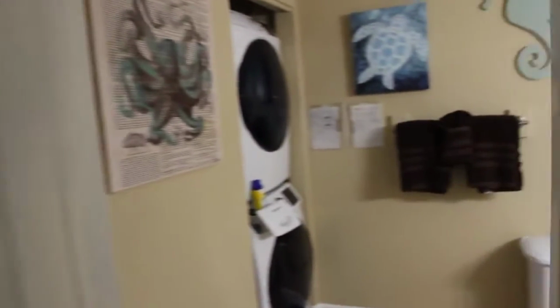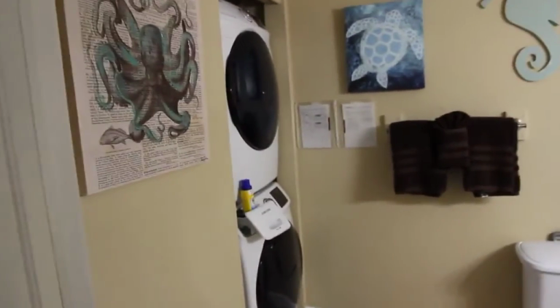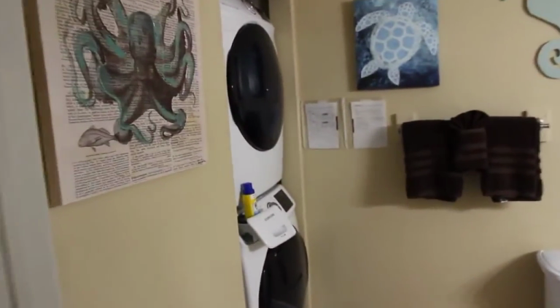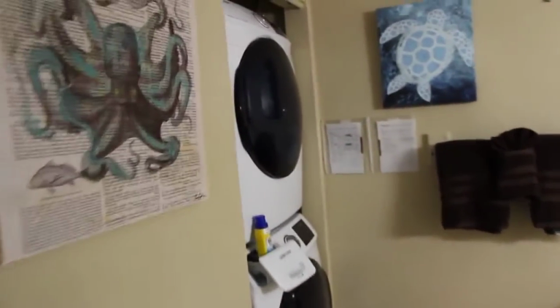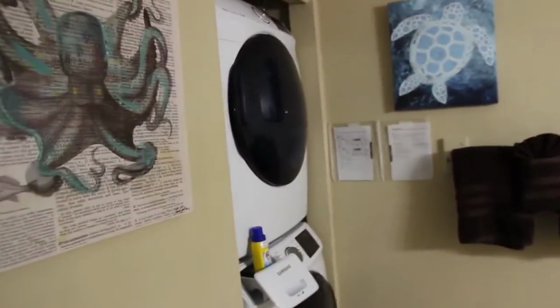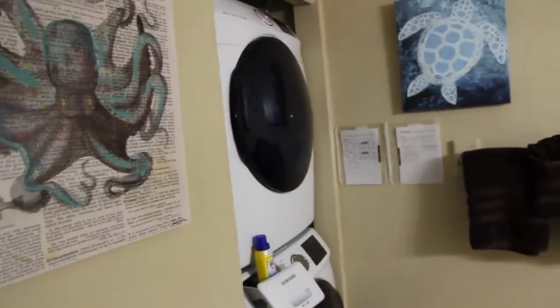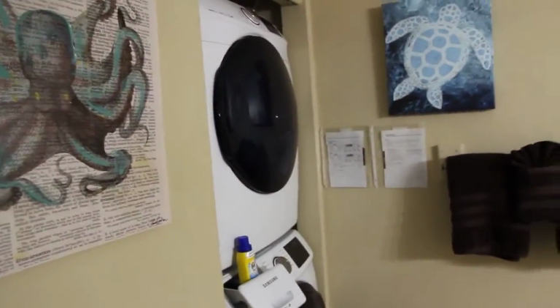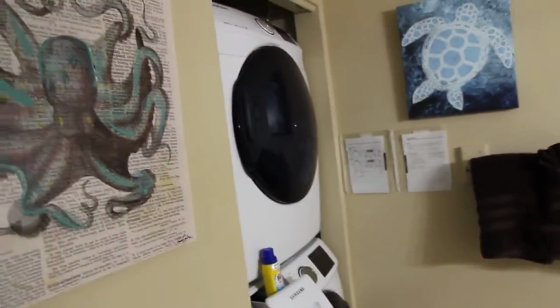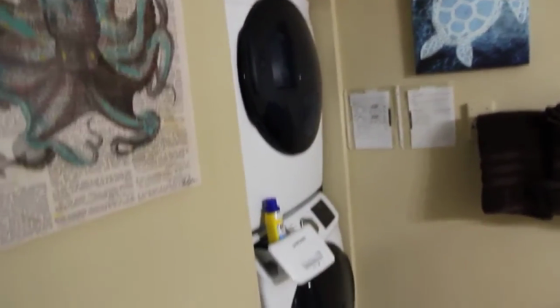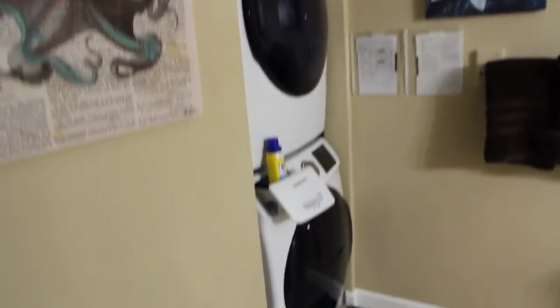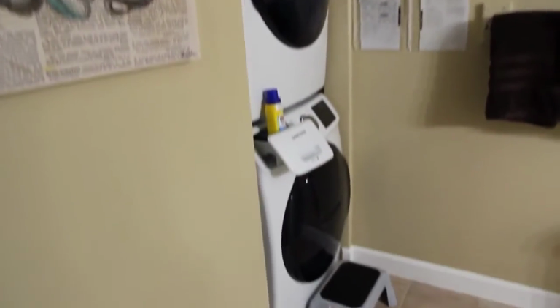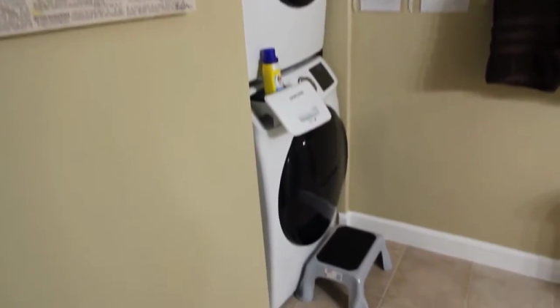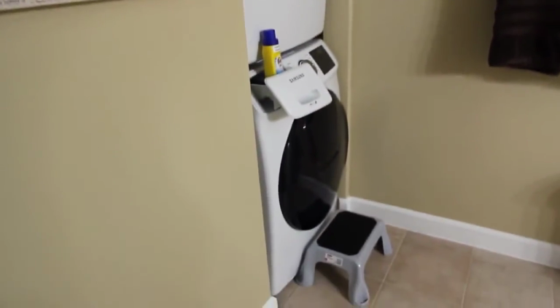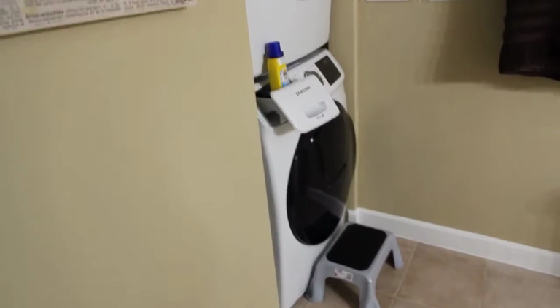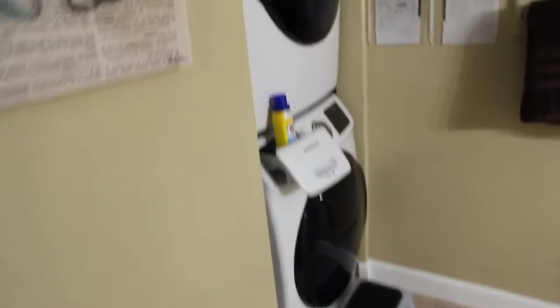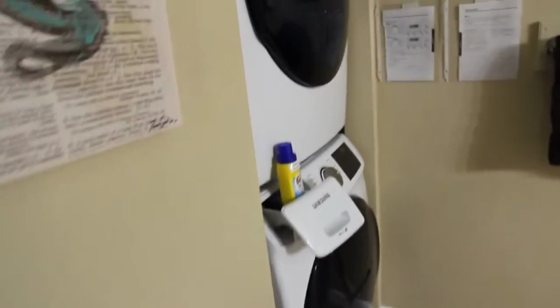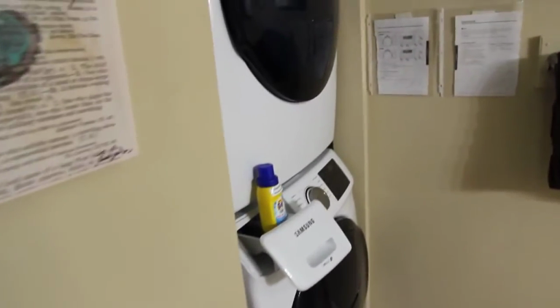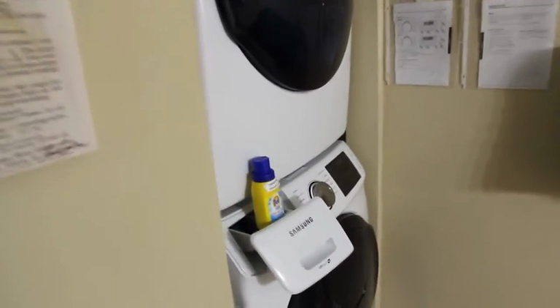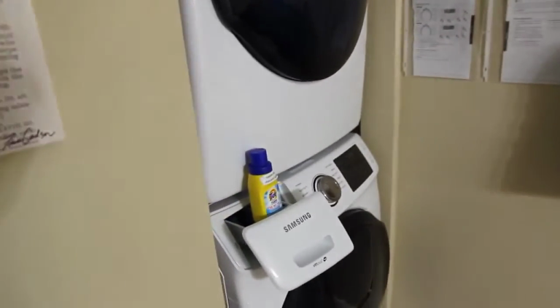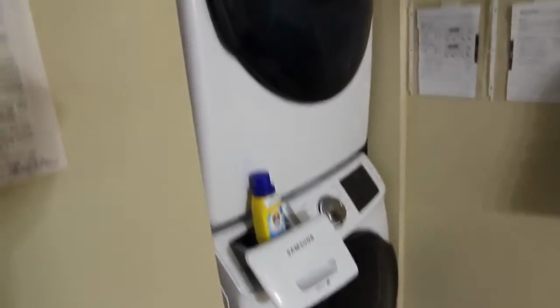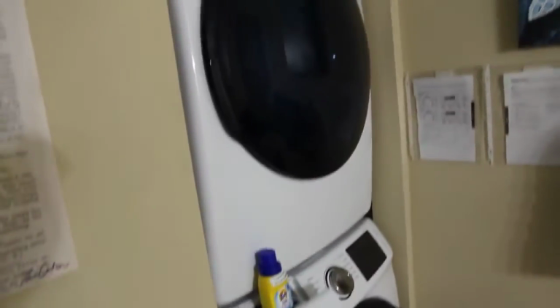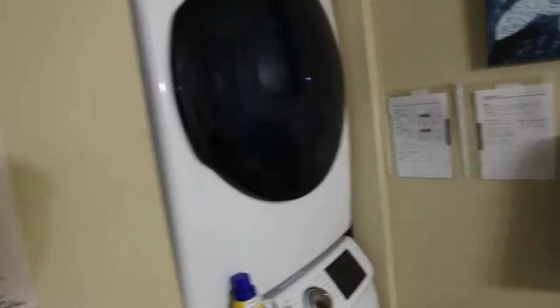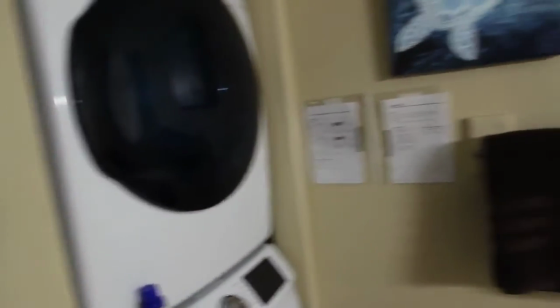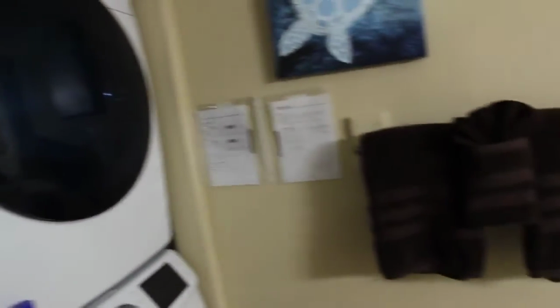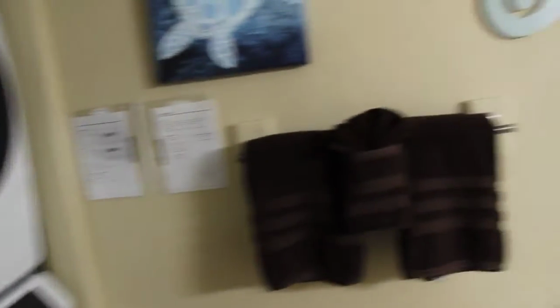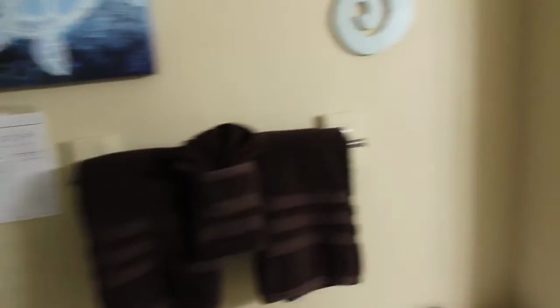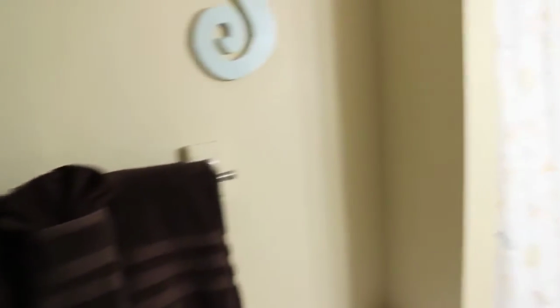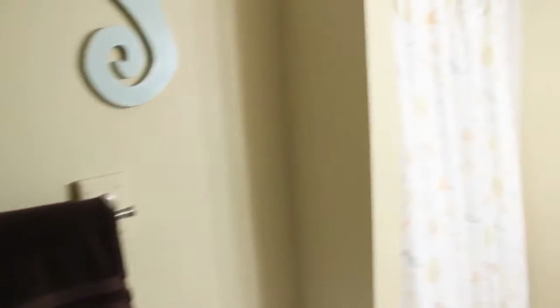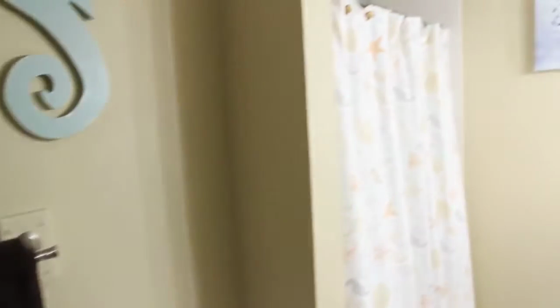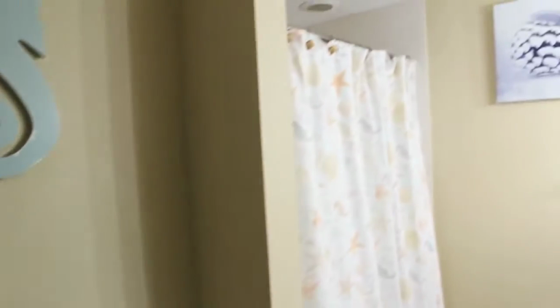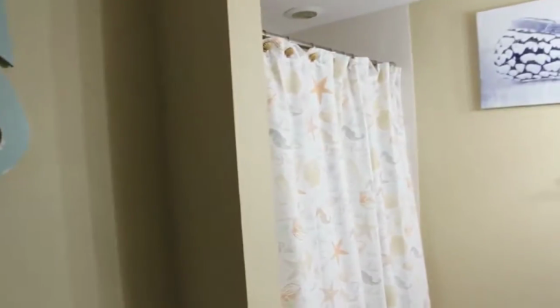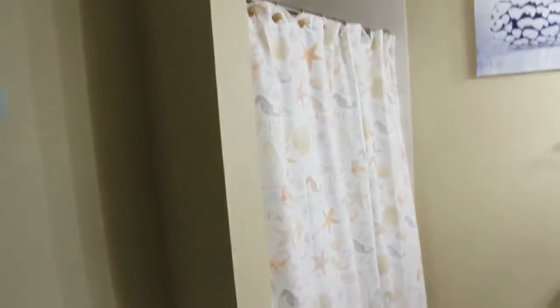This is the guest bathroom. It does have the full size Samsung washer and dryer — a really nice front loading washer and dryer — and the shower.